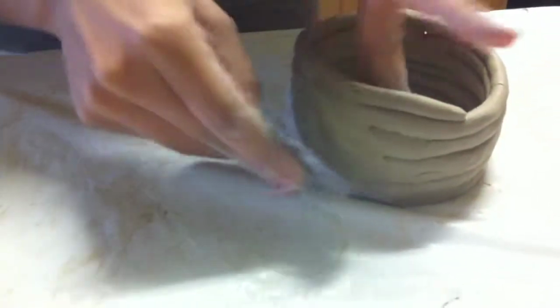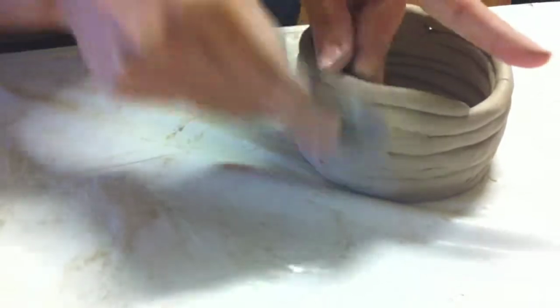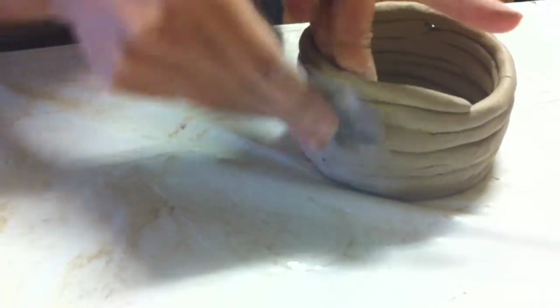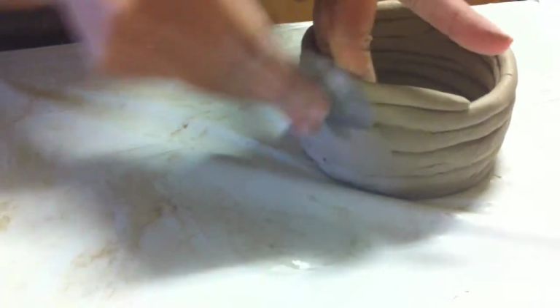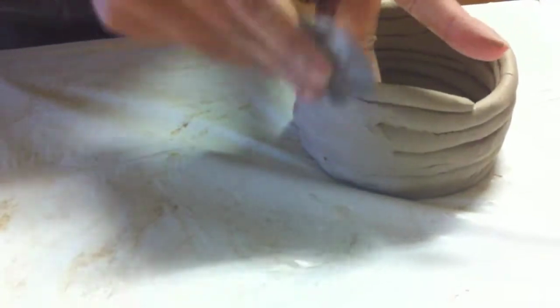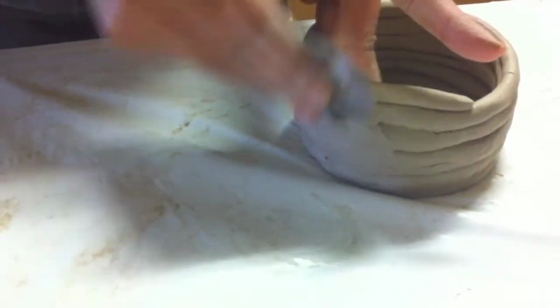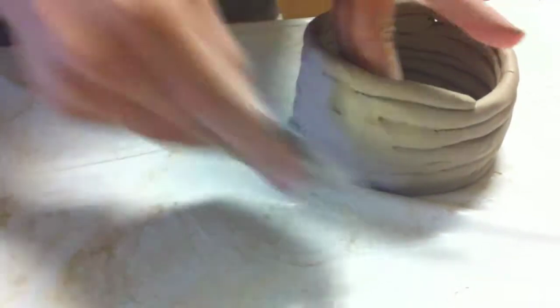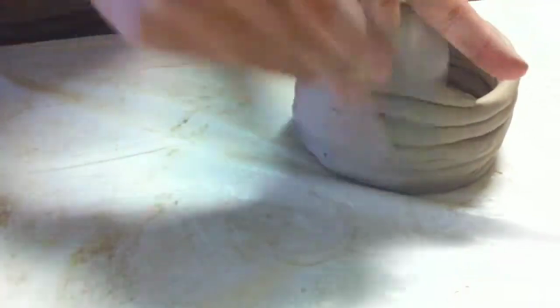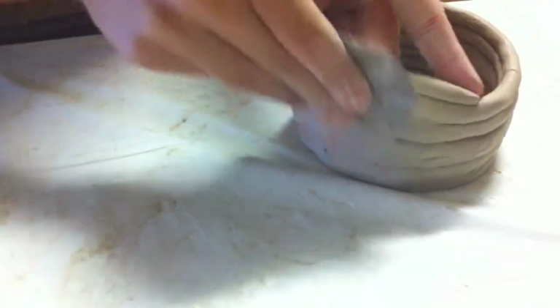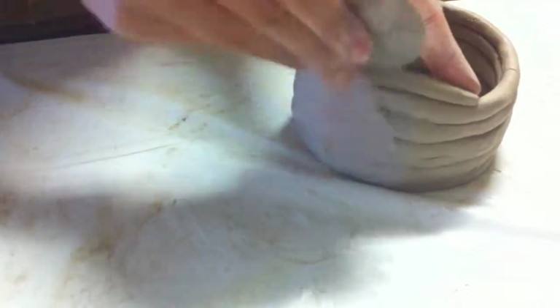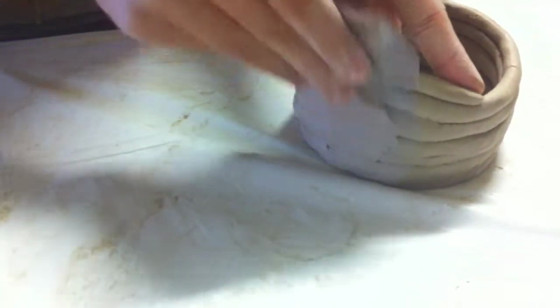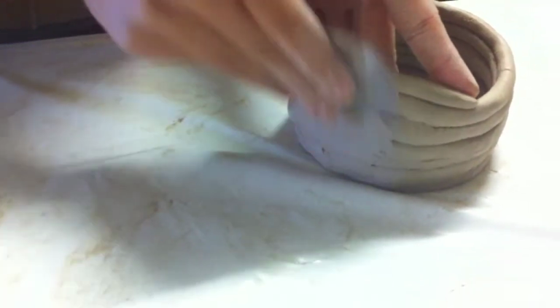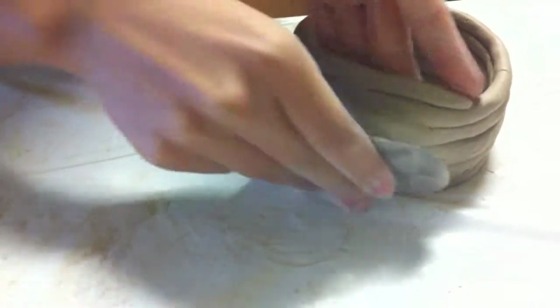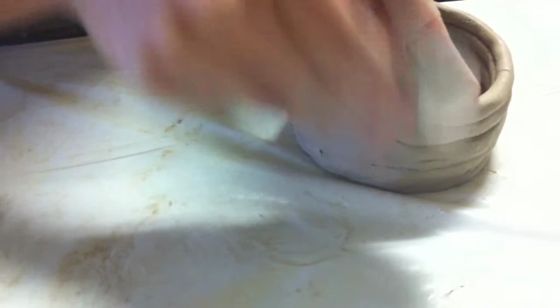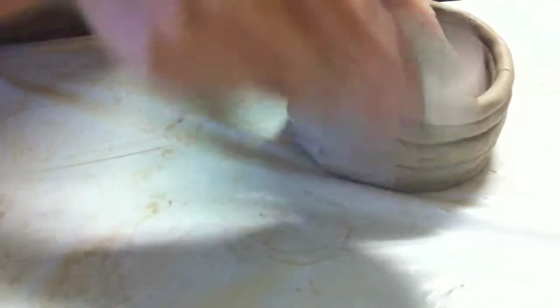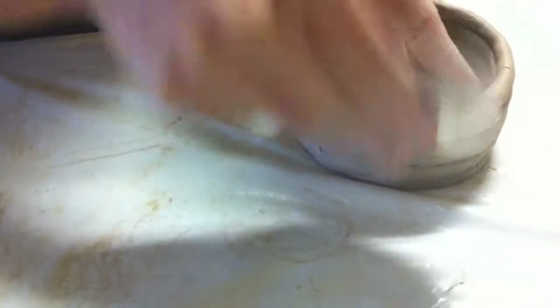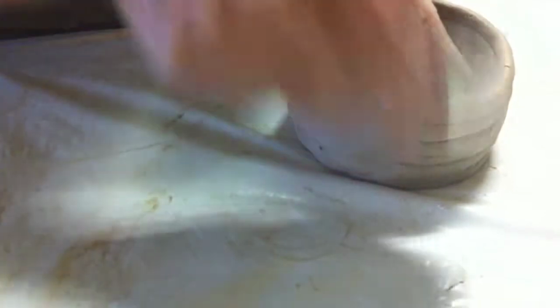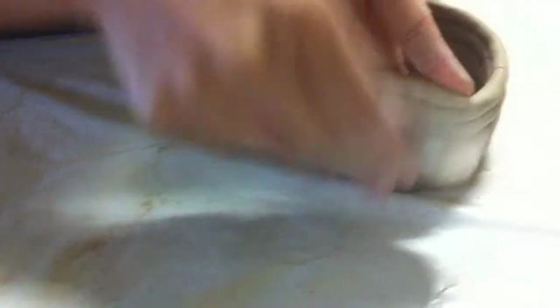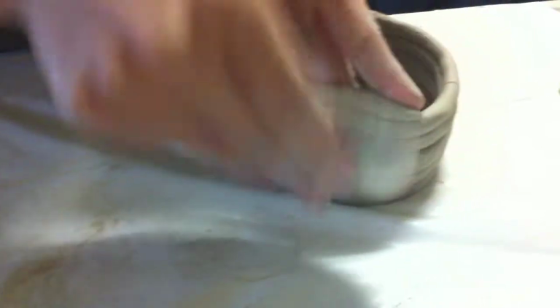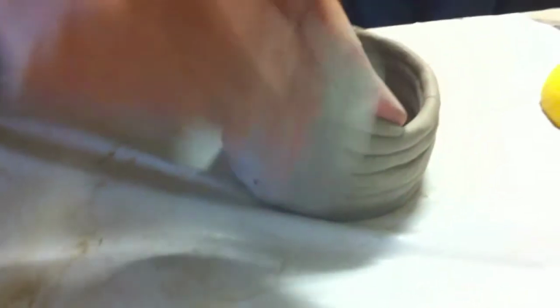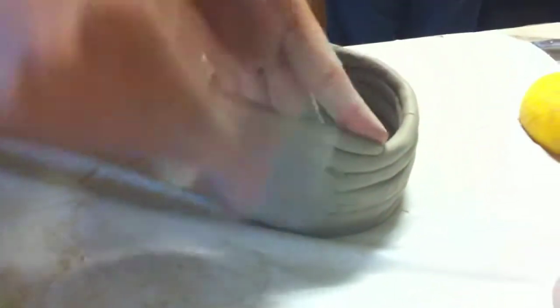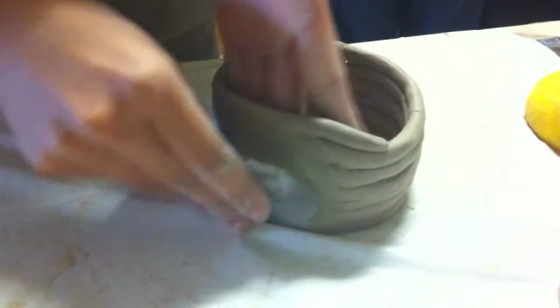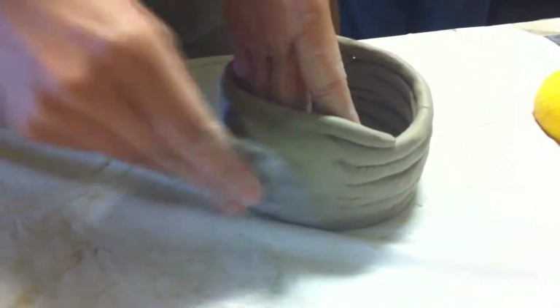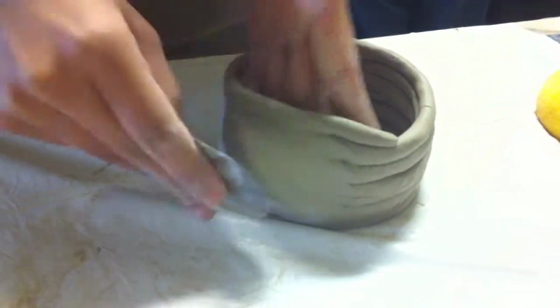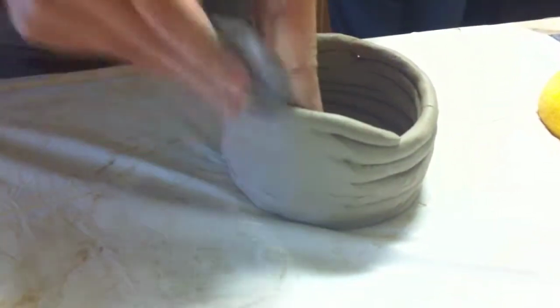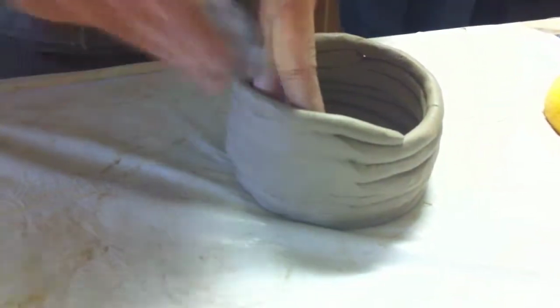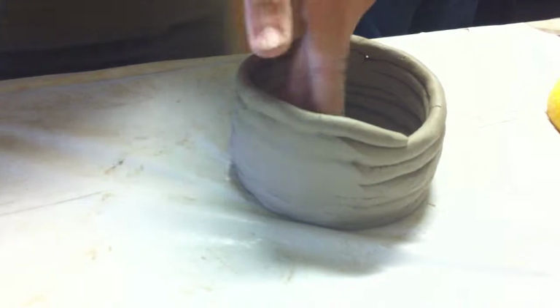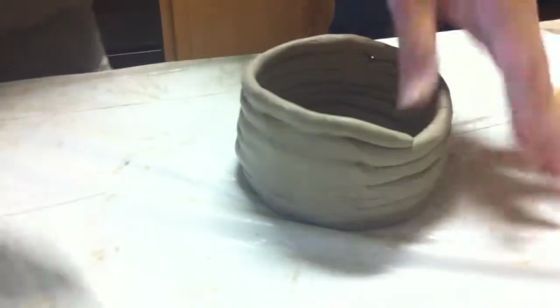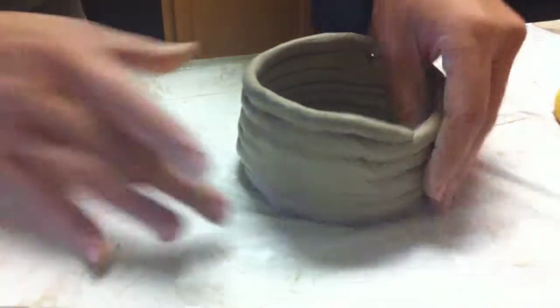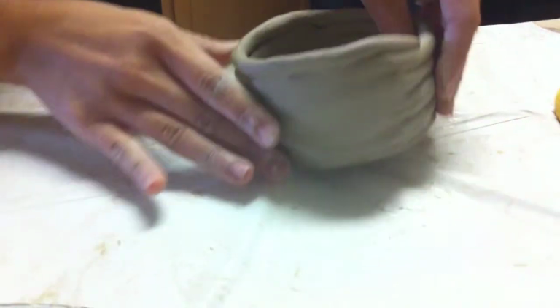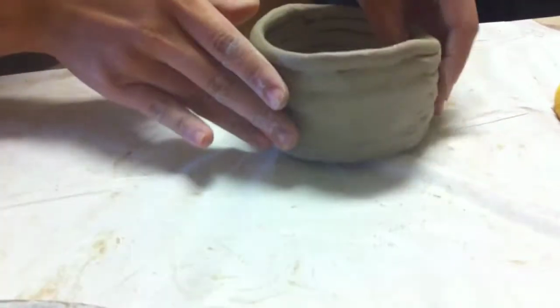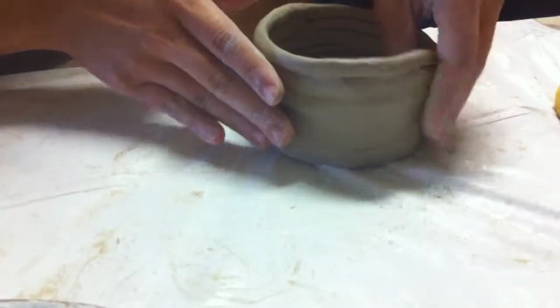I'm working on this small section right here. I have my hand on the inside so that my piece doesn't collapse. And there you go.